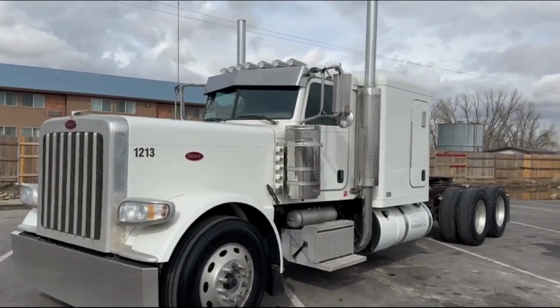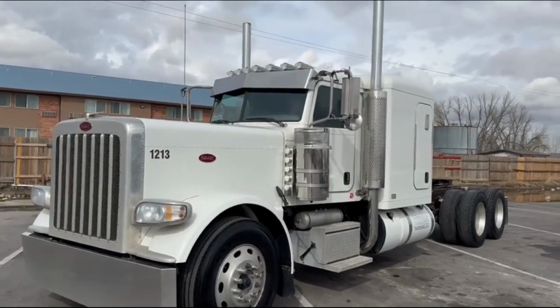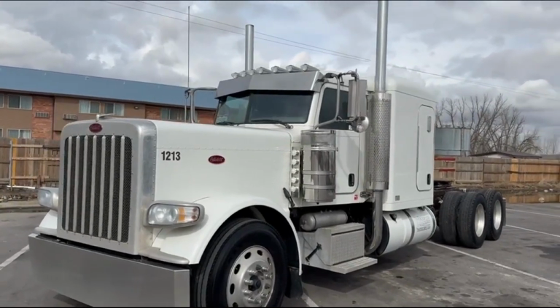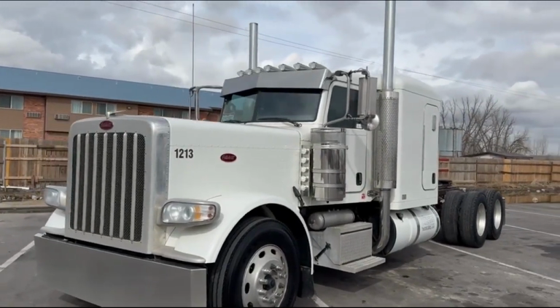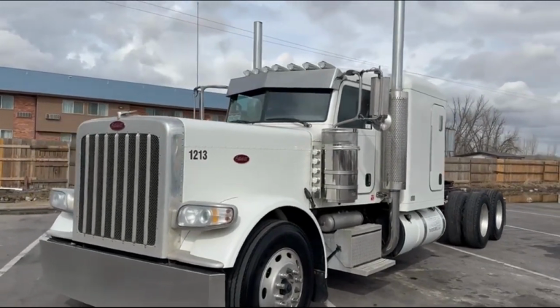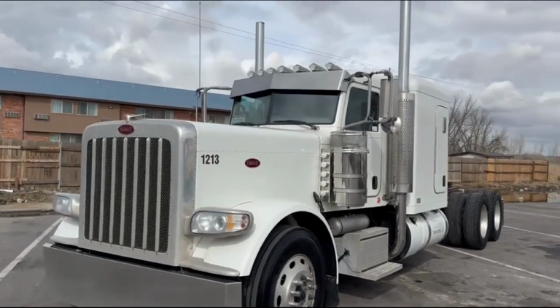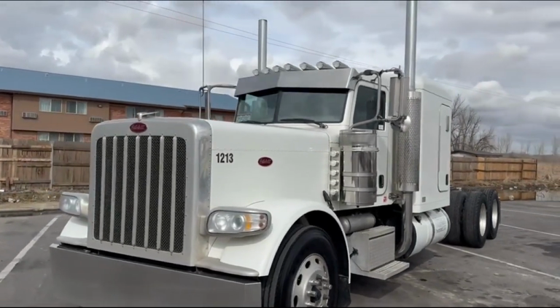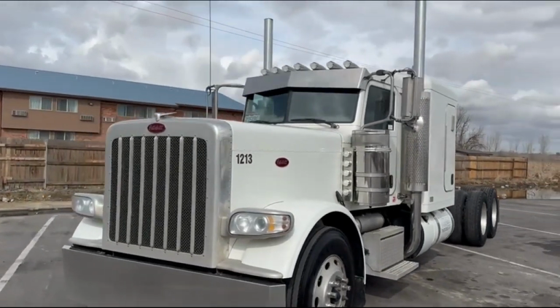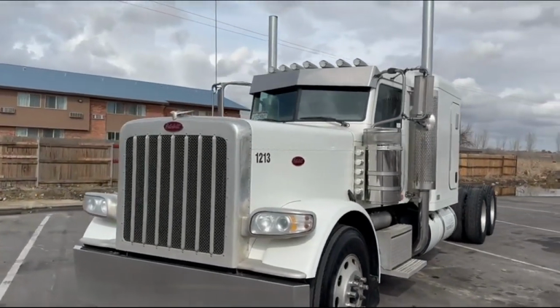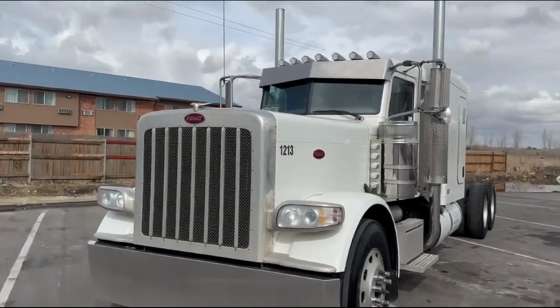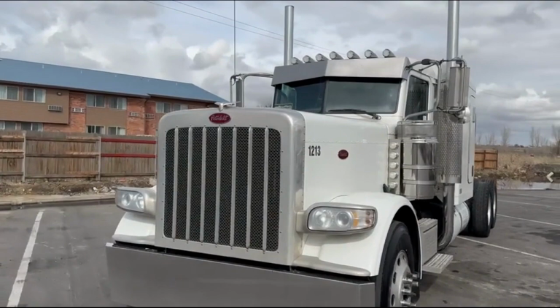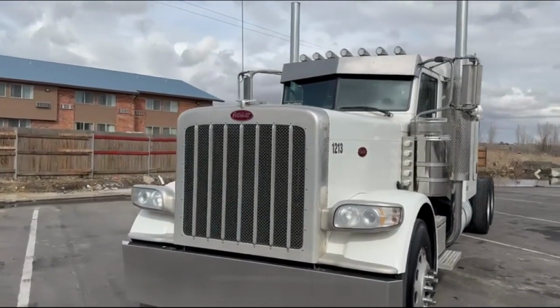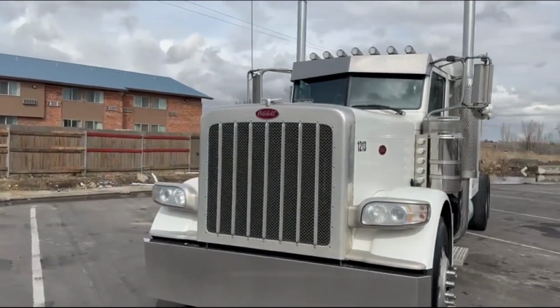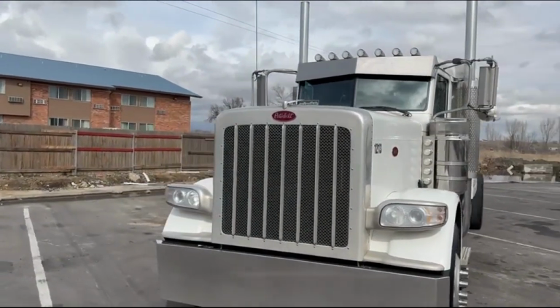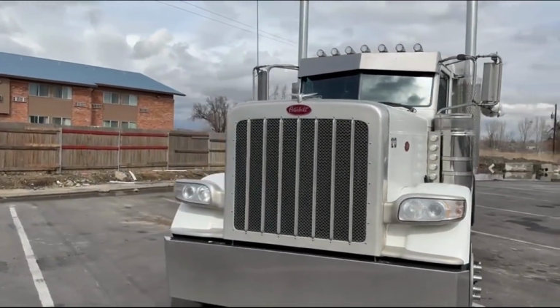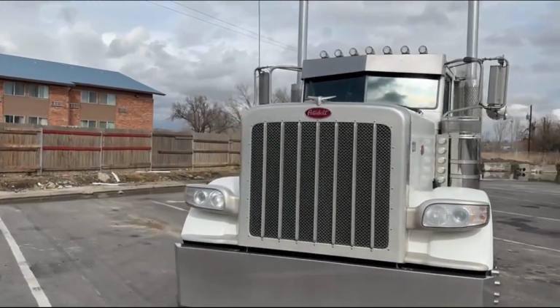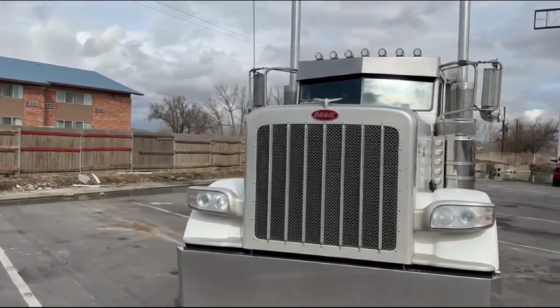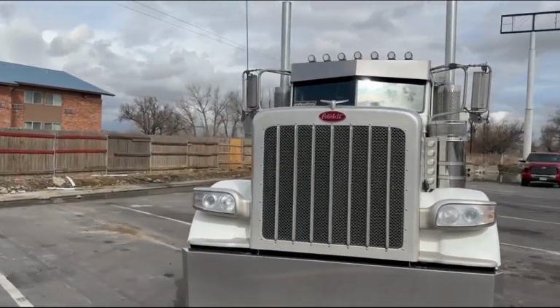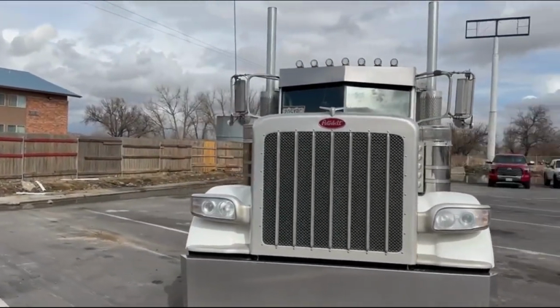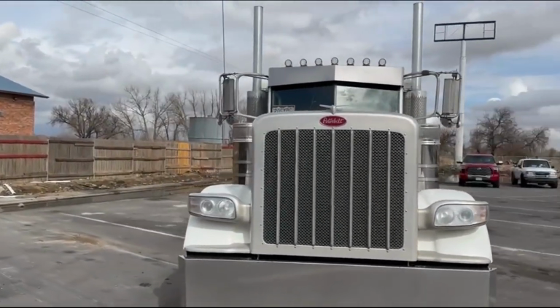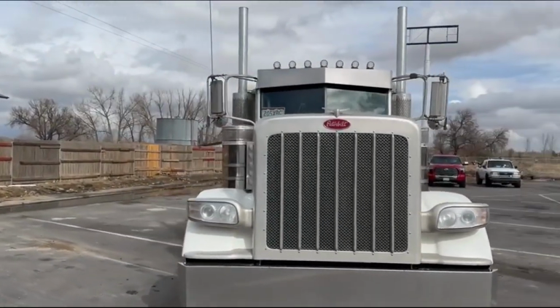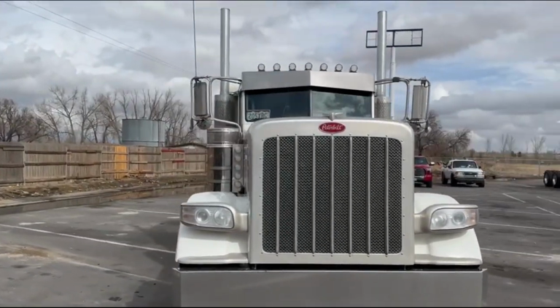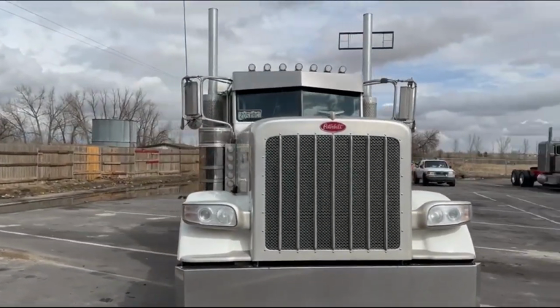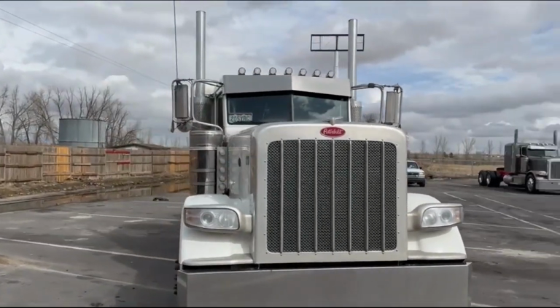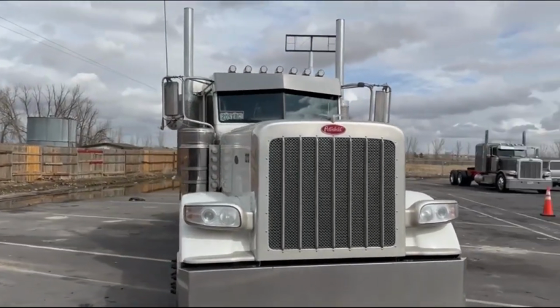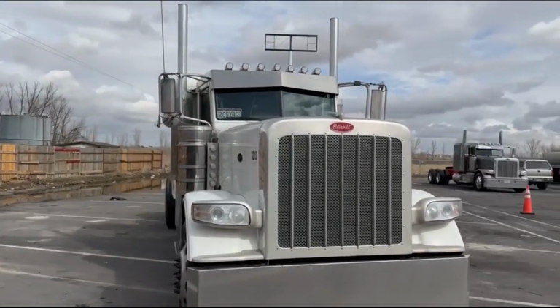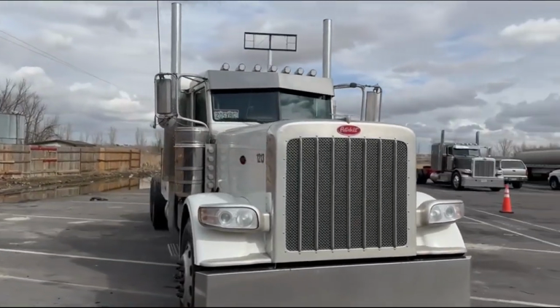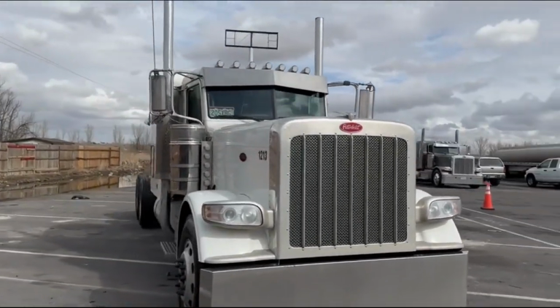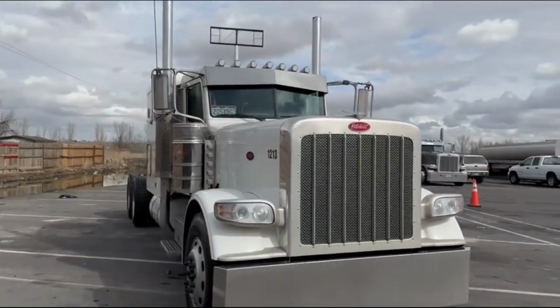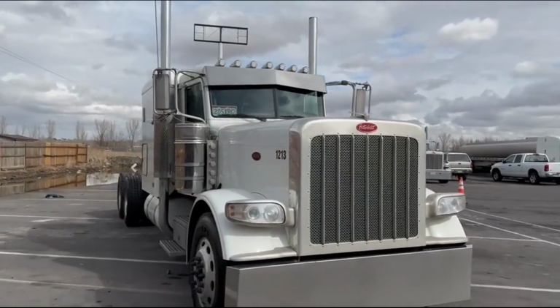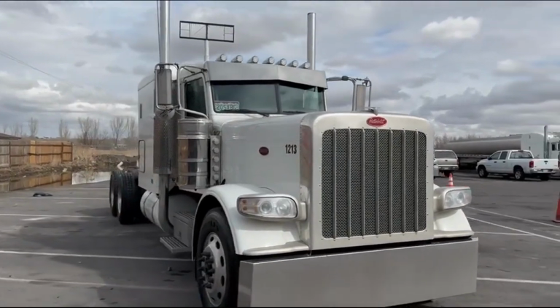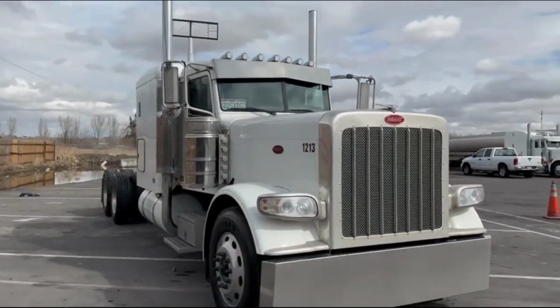2022 Peterbilt 389, 565 Cummins in it, 13k front, 40 rears, 18 speed.